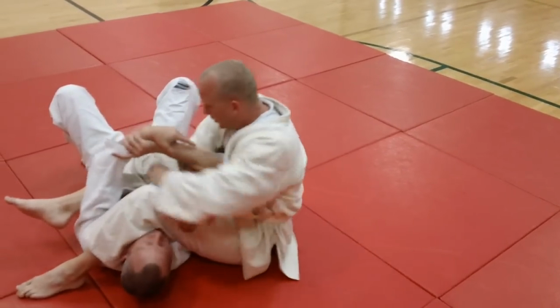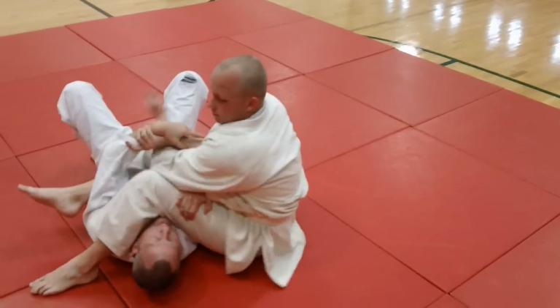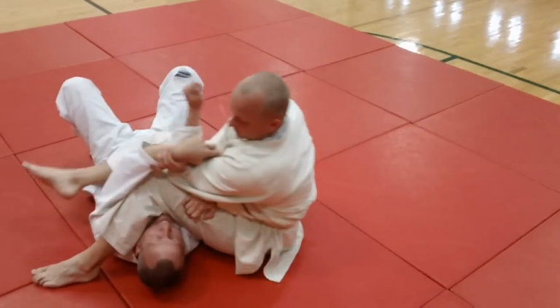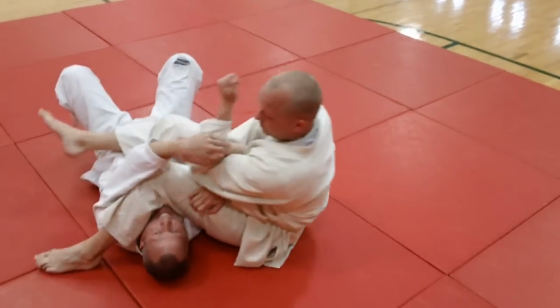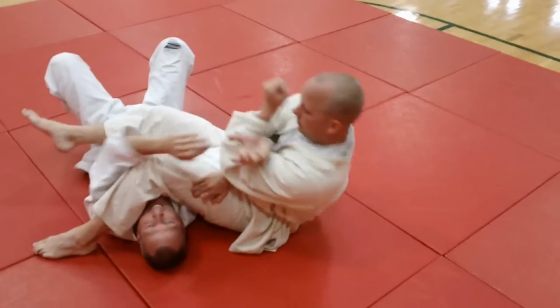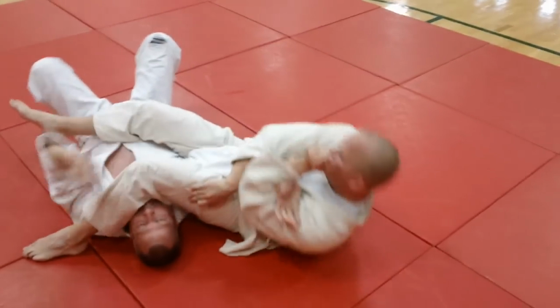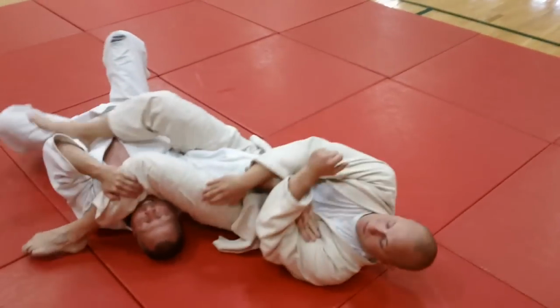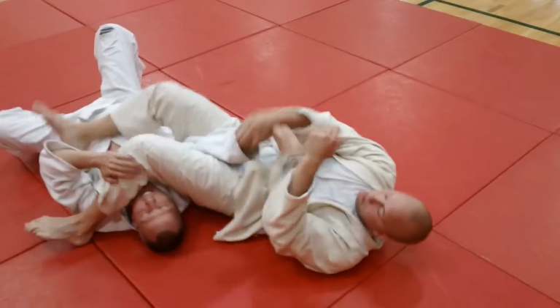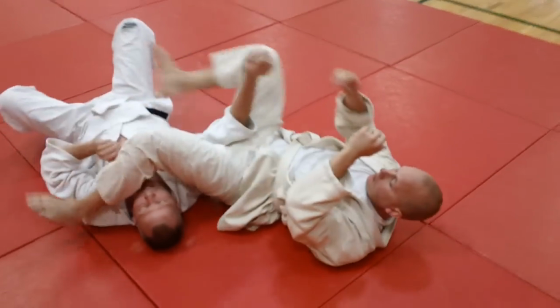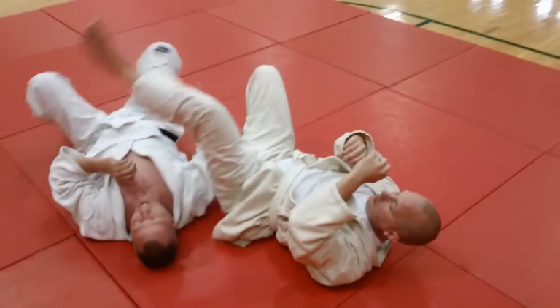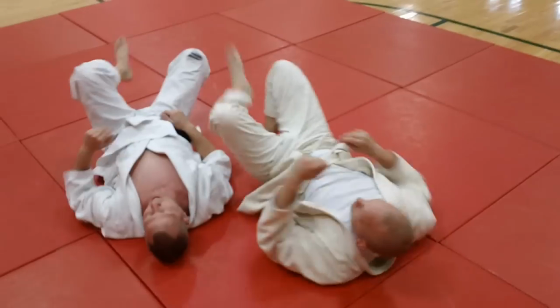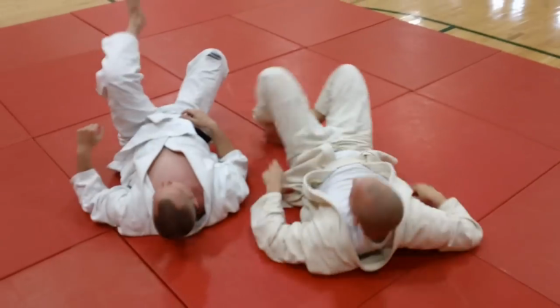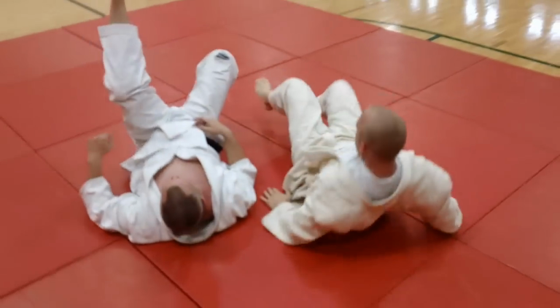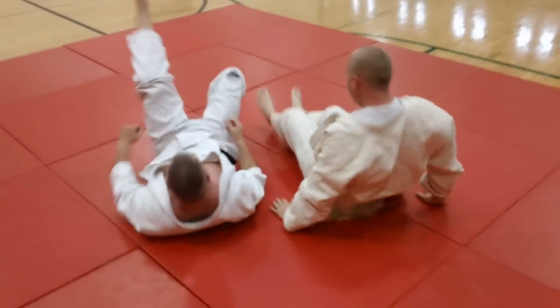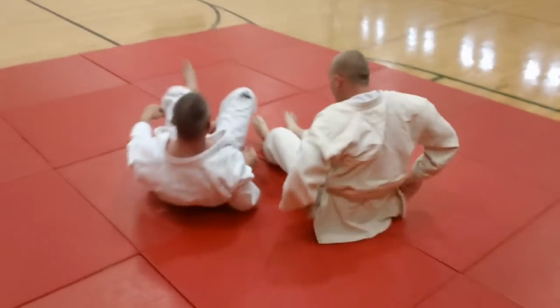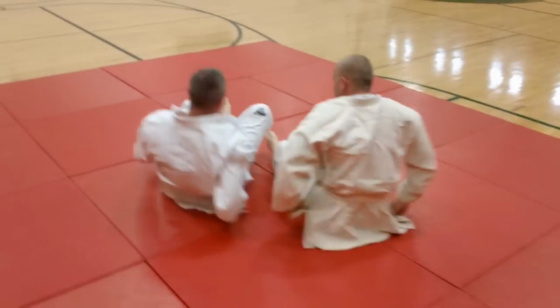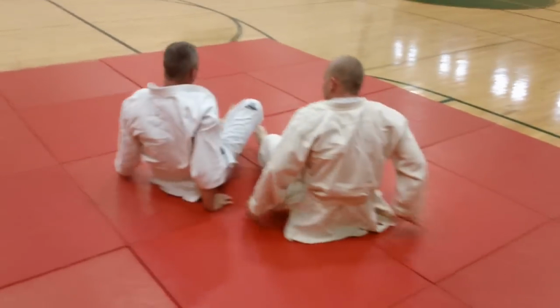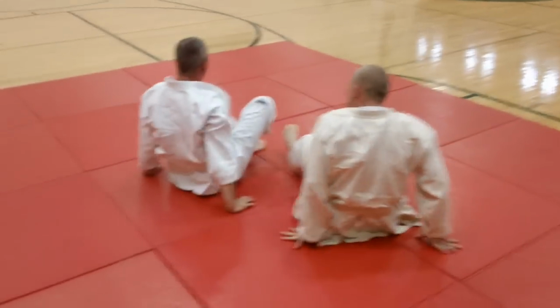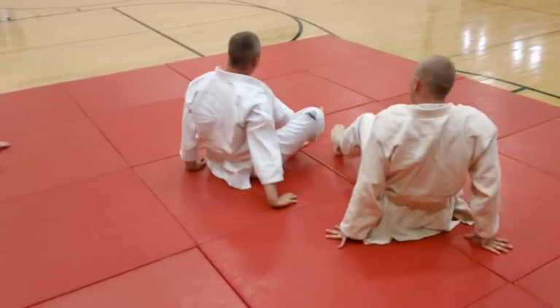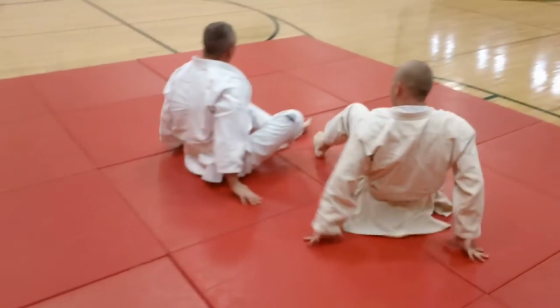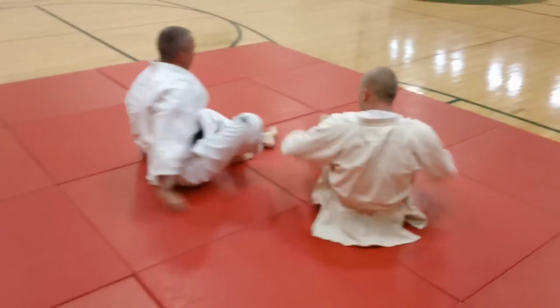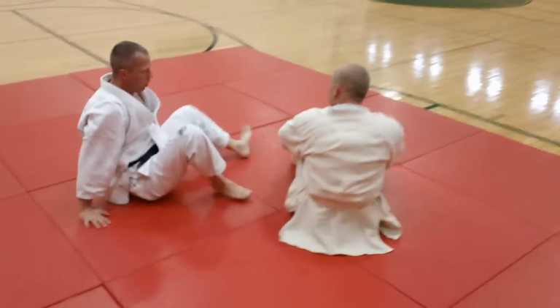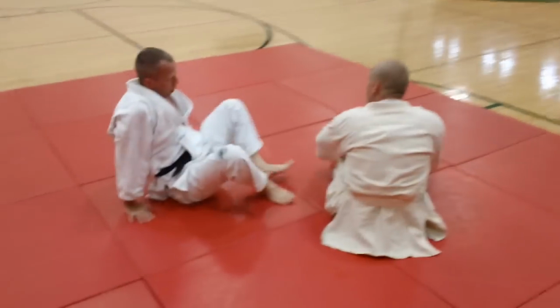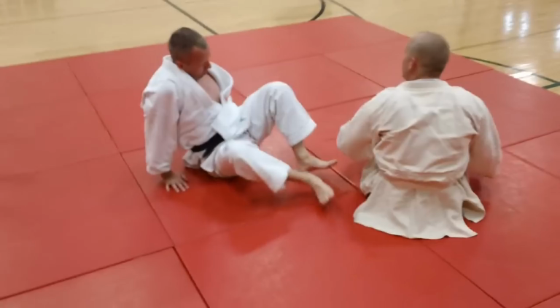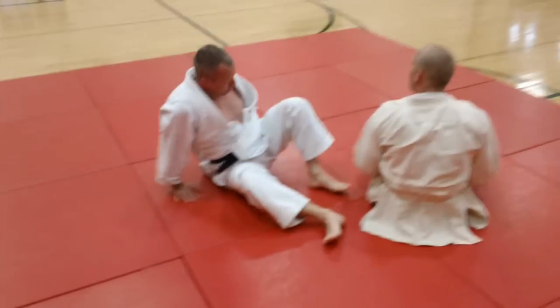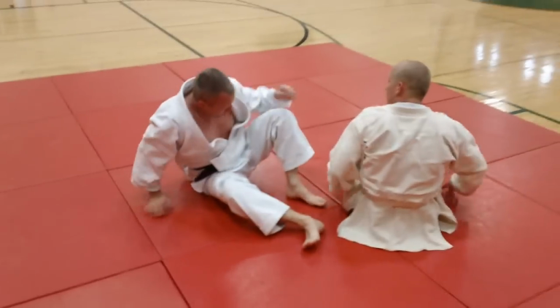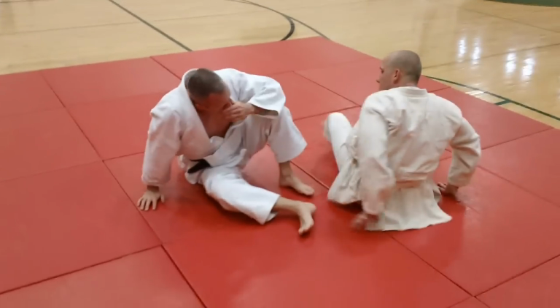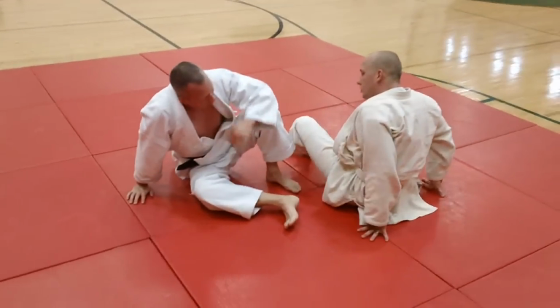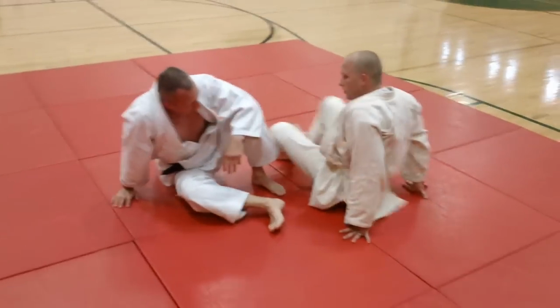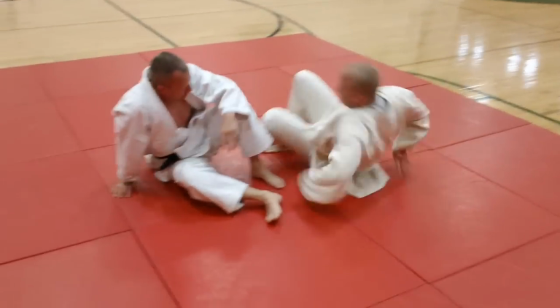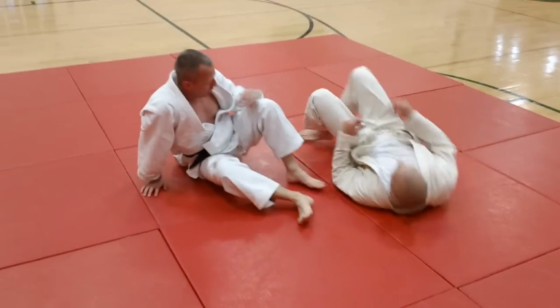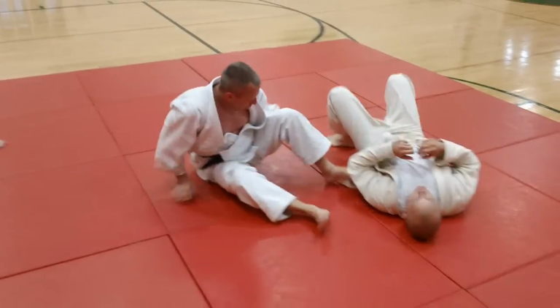There he goes — he gets it, and that was a good application. Once he figured it out he did it quite well. That's lever to Jujigatami, one of the basics we do — the thigh lever.